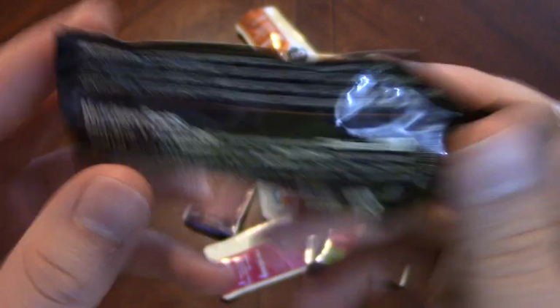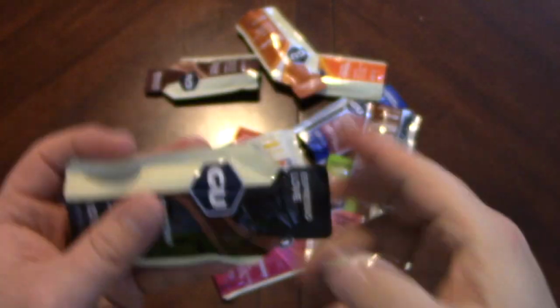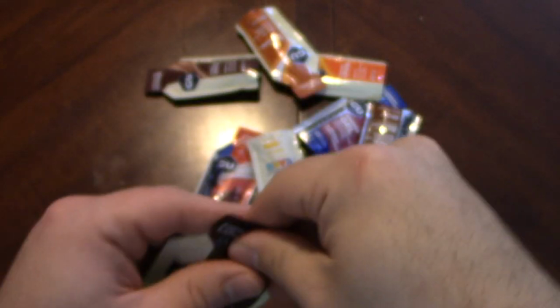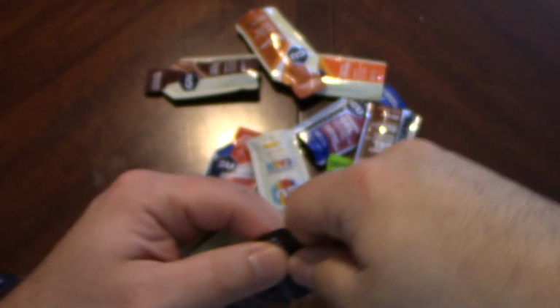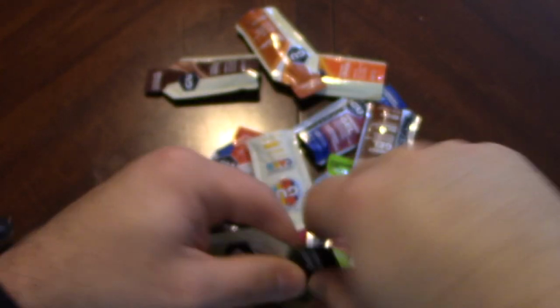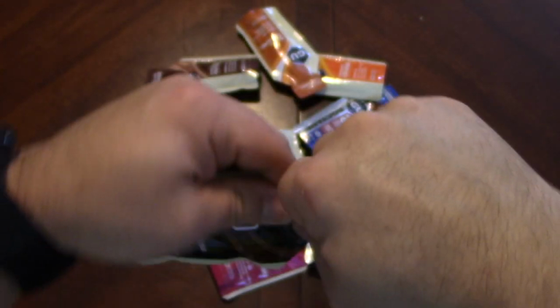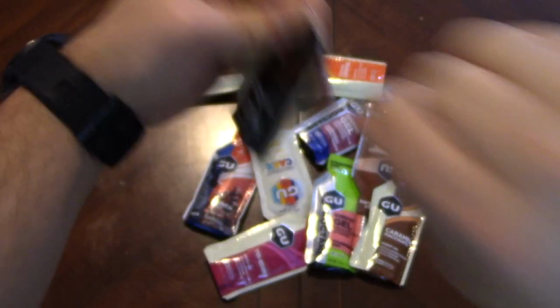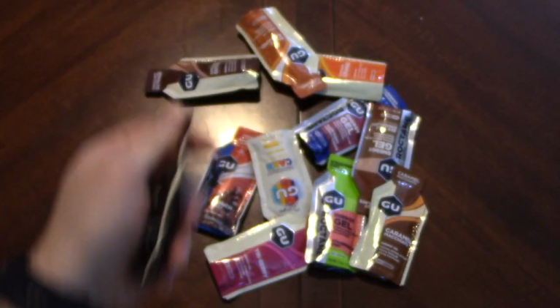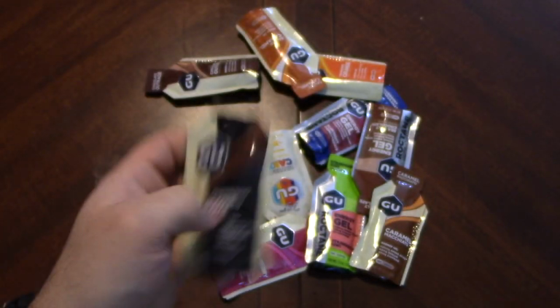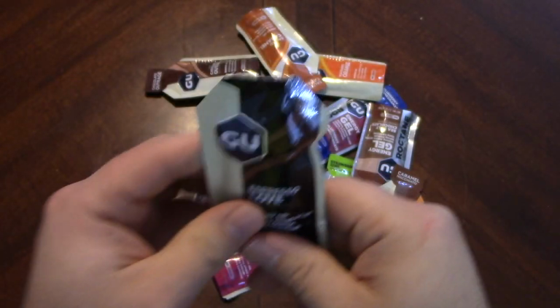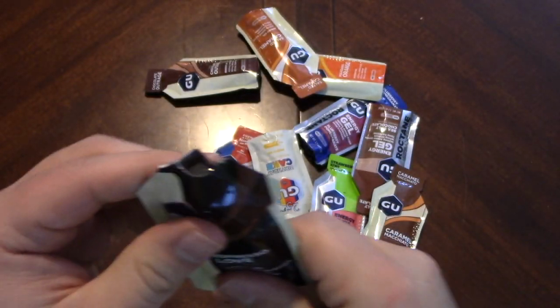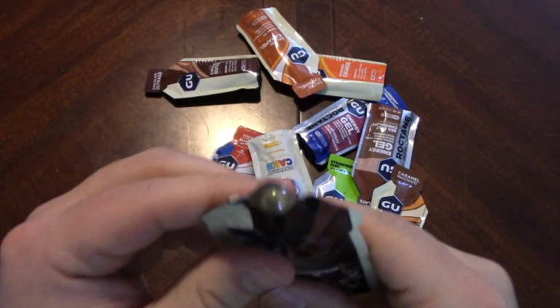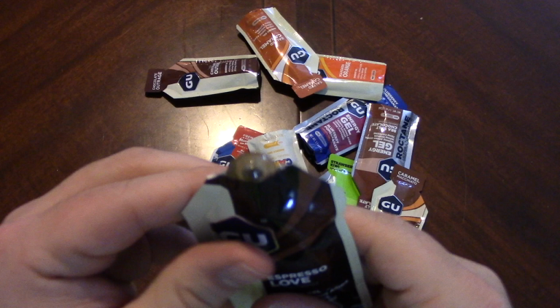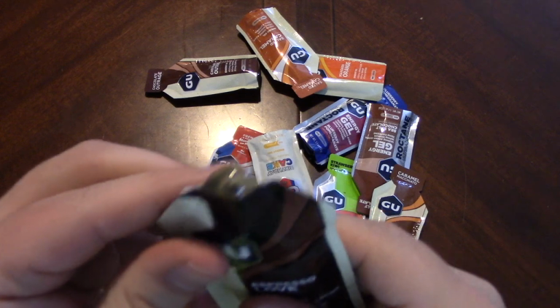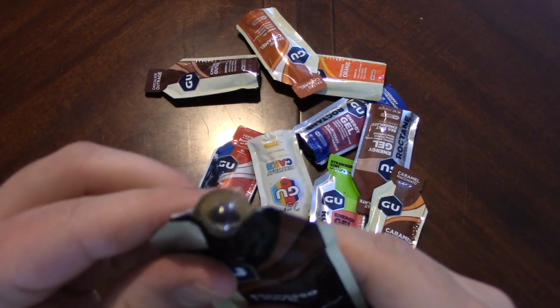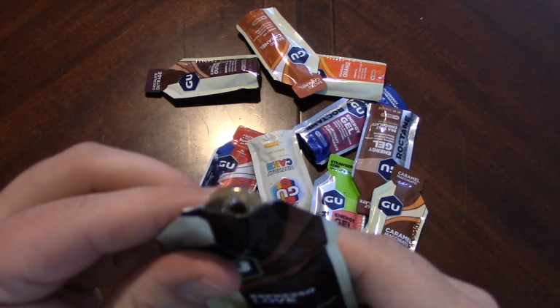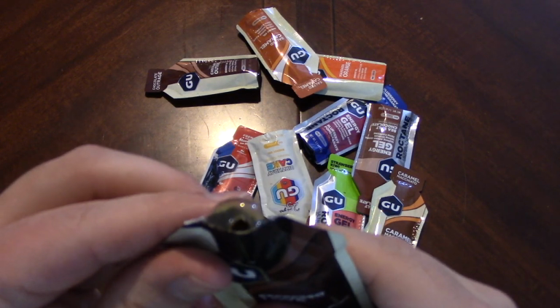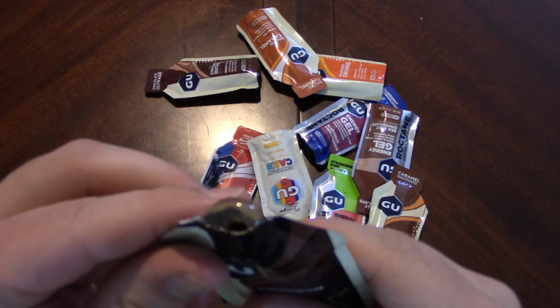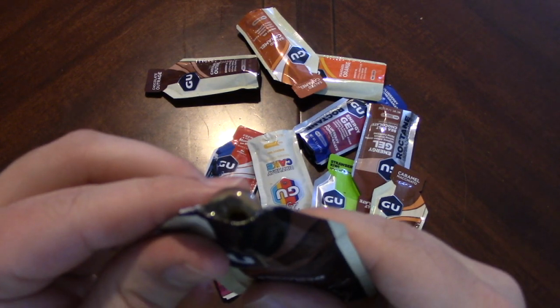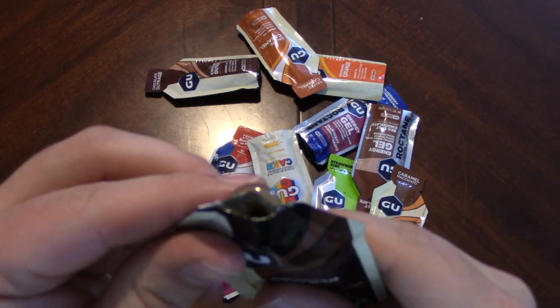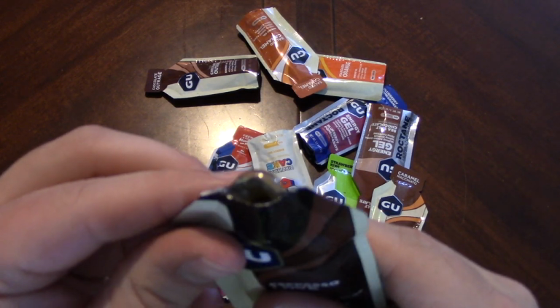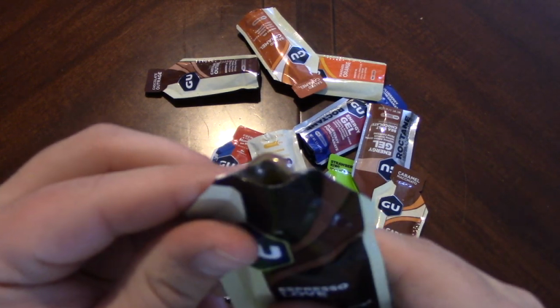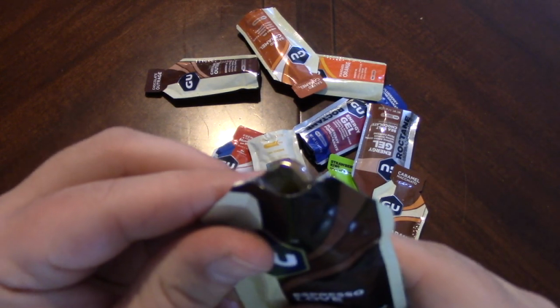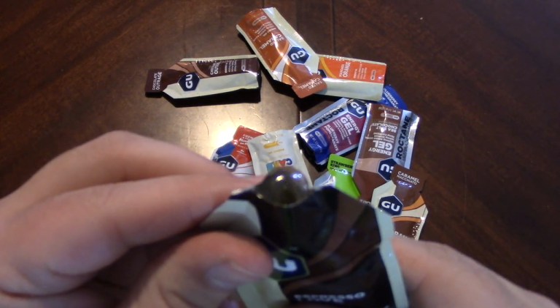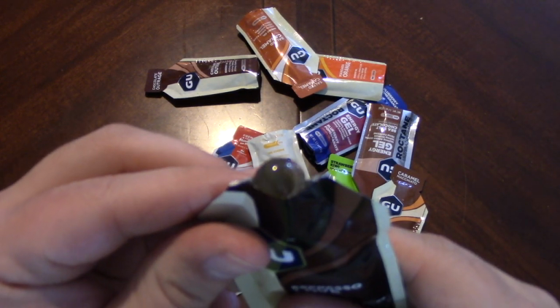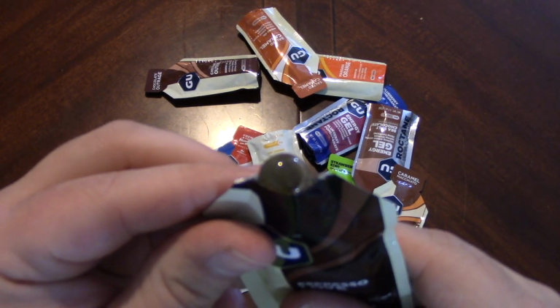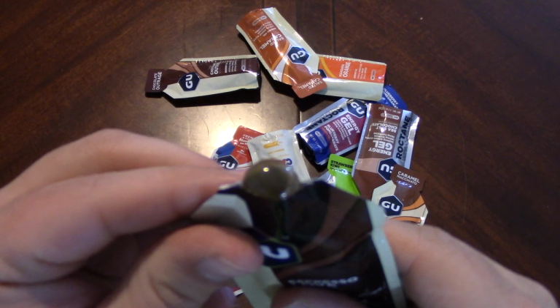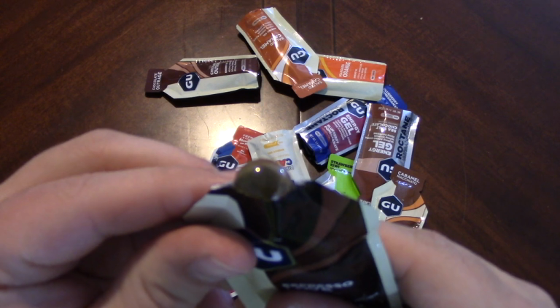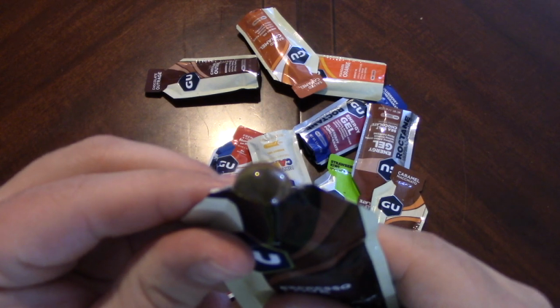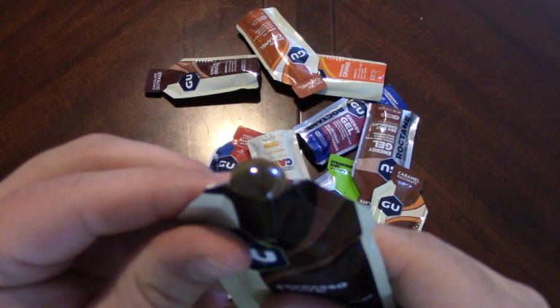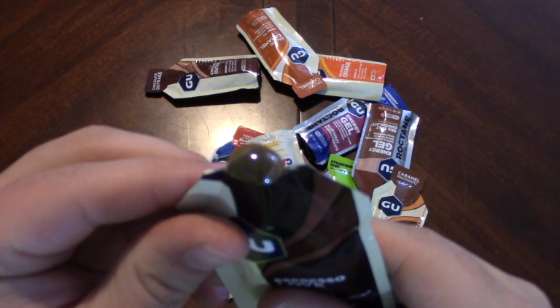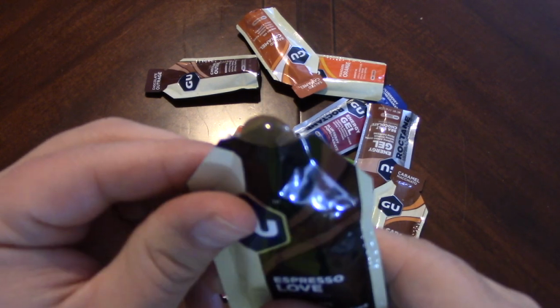Let's go ahead and try it out. So this is a little bit lighter colored gel than what we've had. Definitely a lot lighter colored.